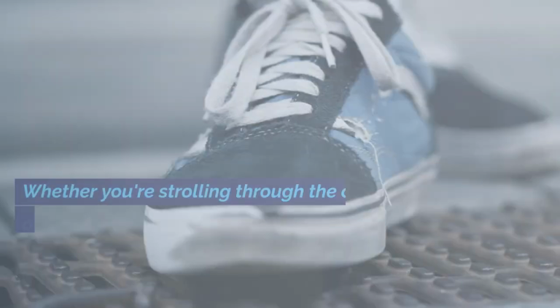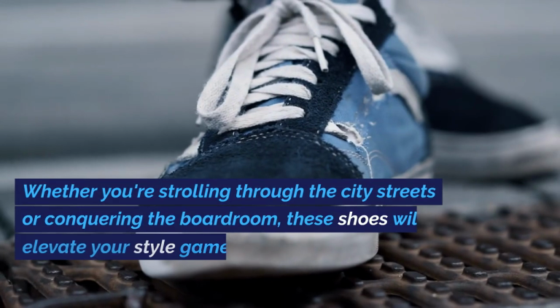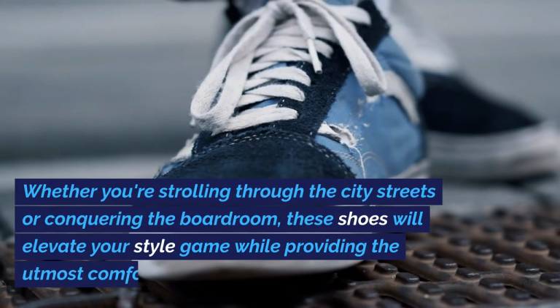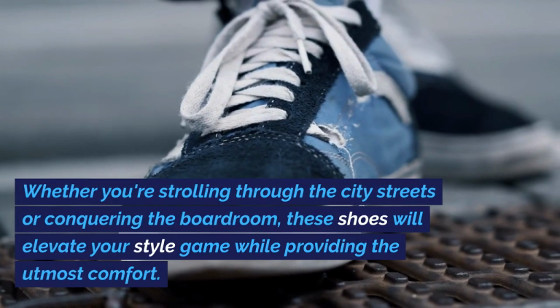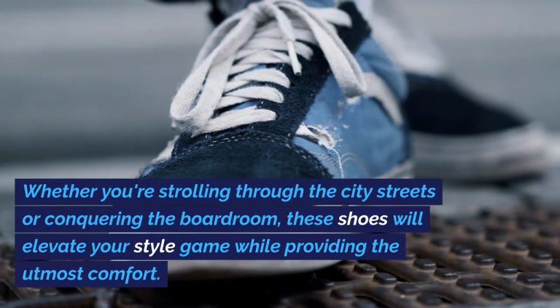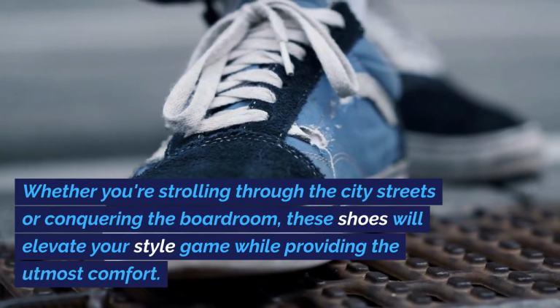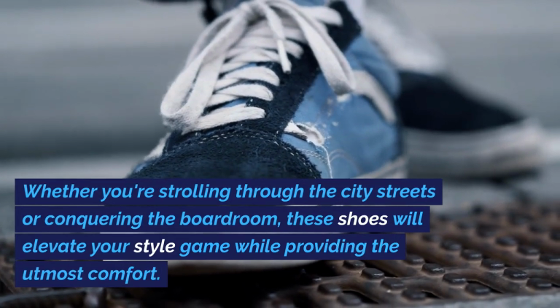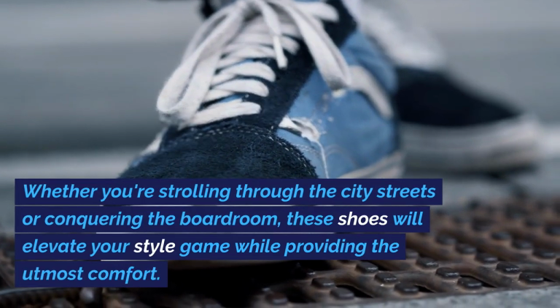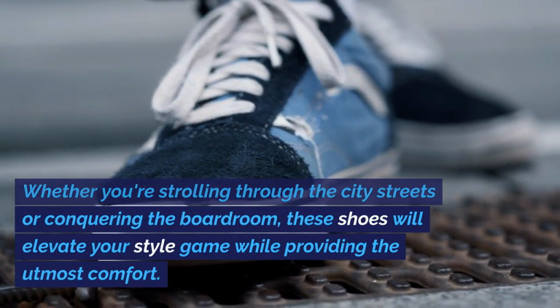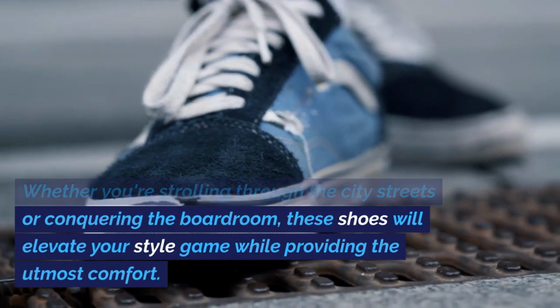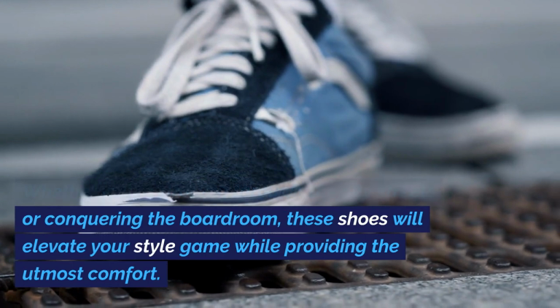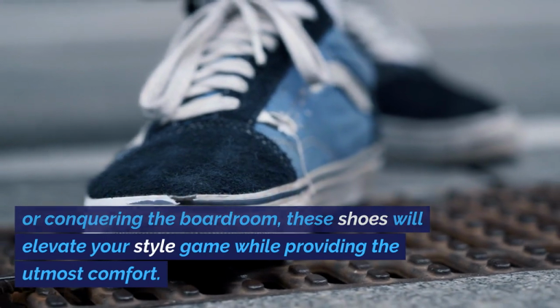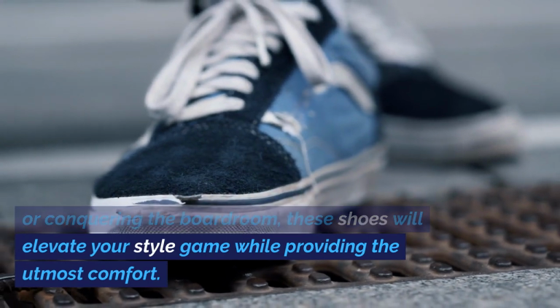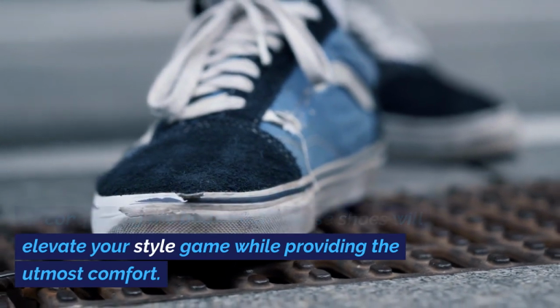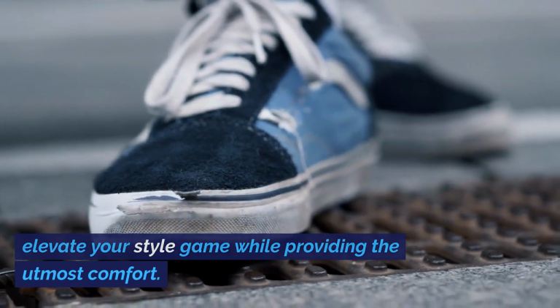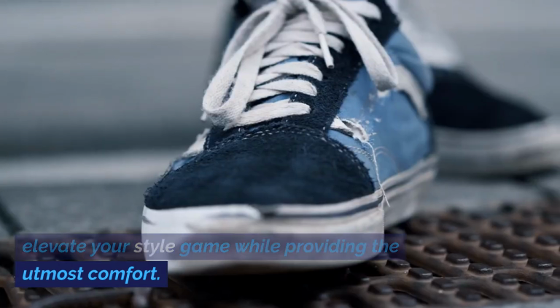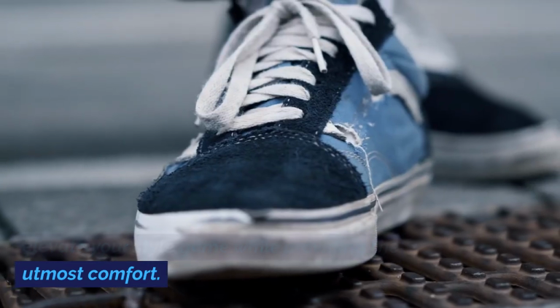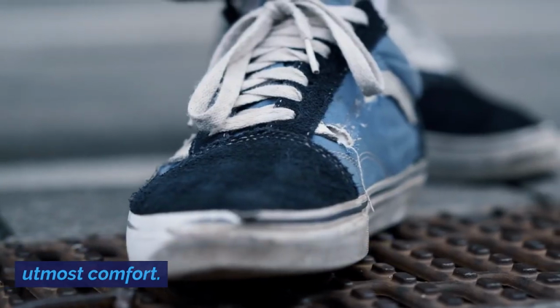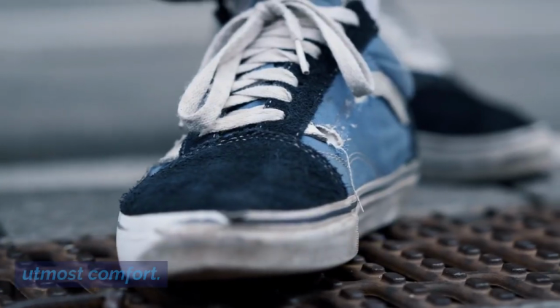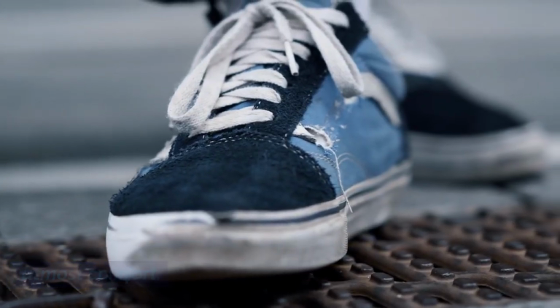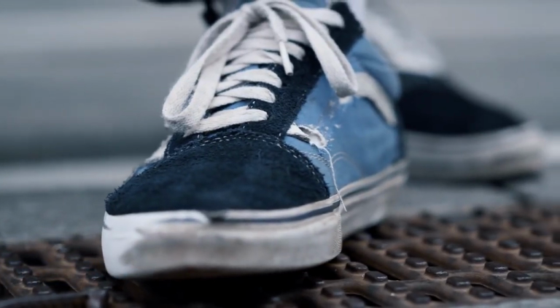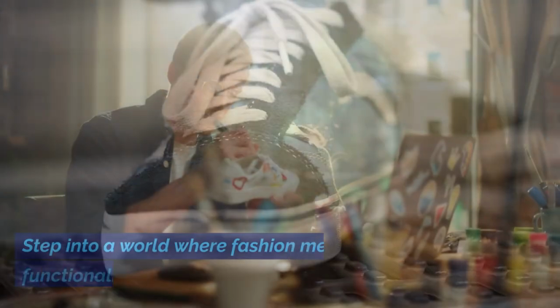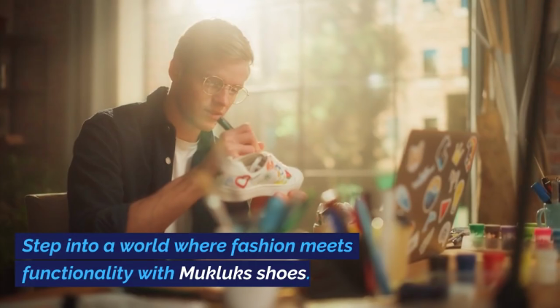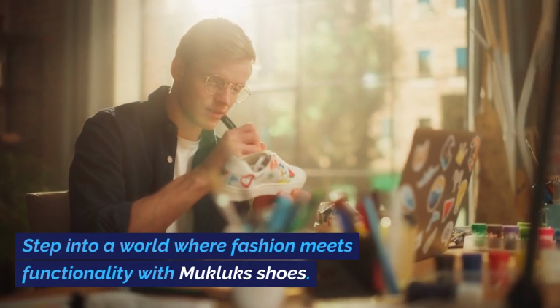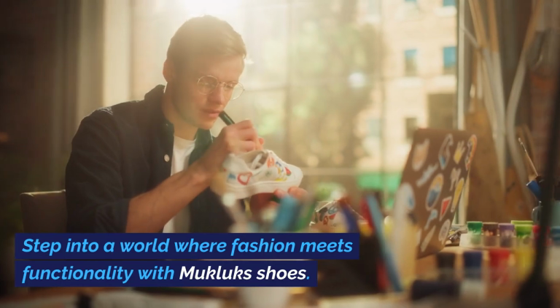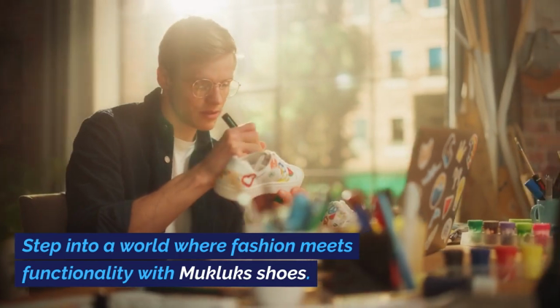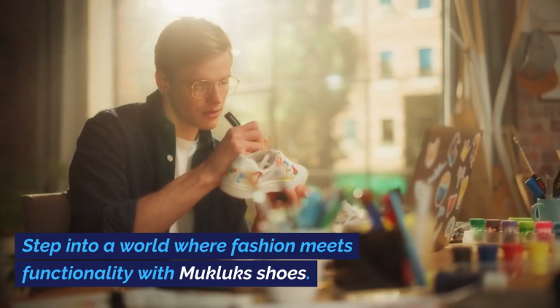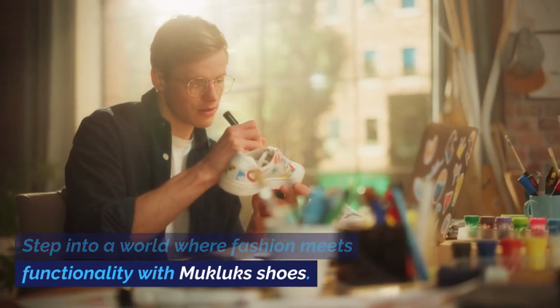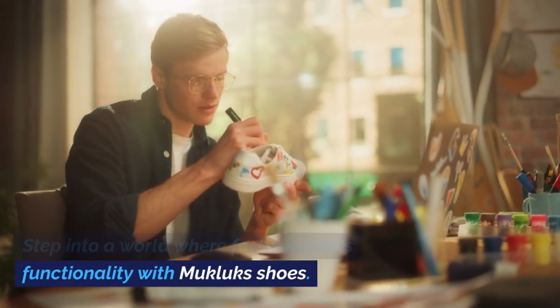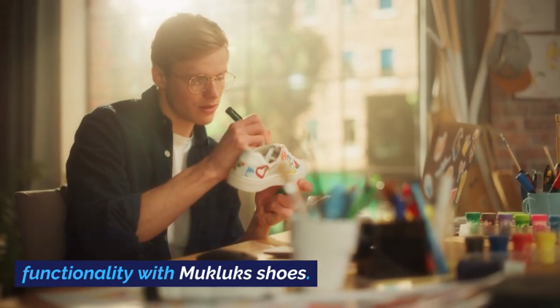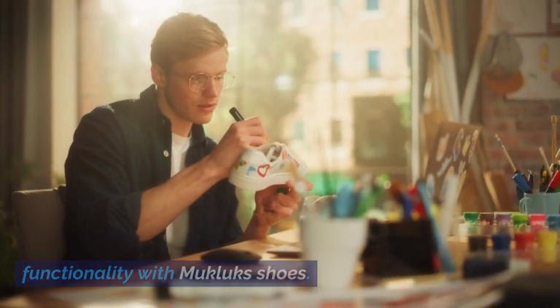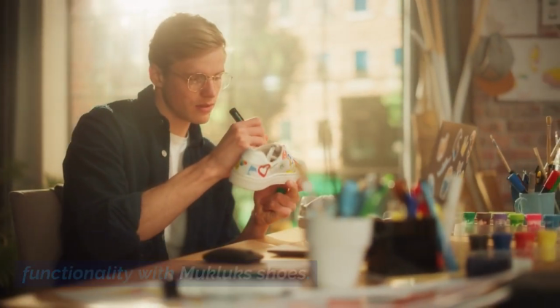Whether you're strolling through the city streets or conquering the boardroom, these shoes will elevate your style game while providing the utmost comfort. Step into a world where fashion meets functionality with Mucklux Shoes.